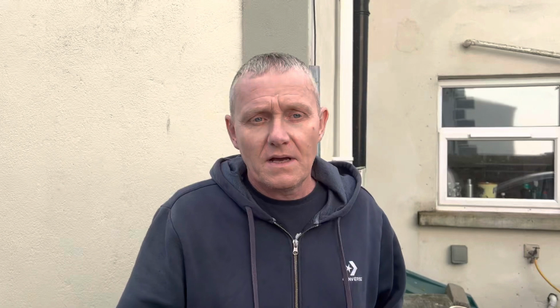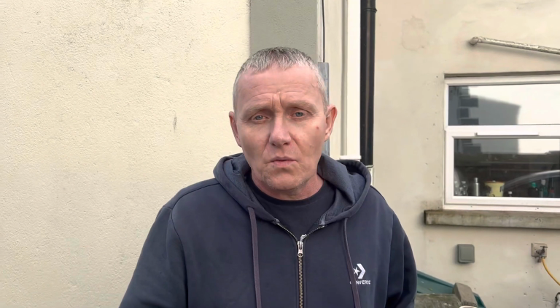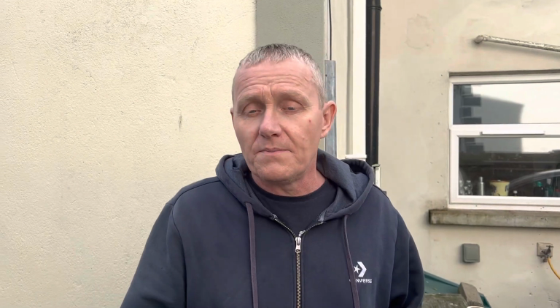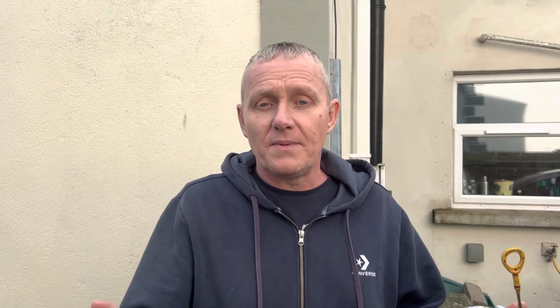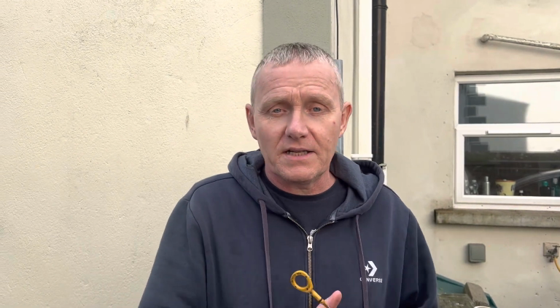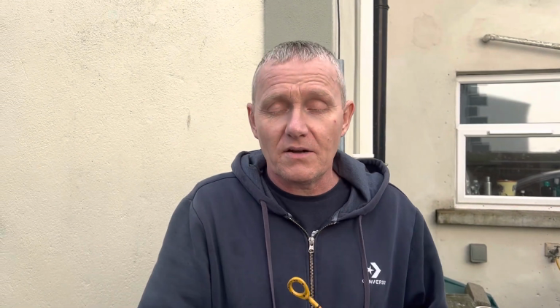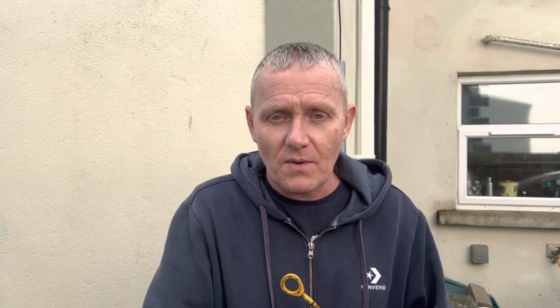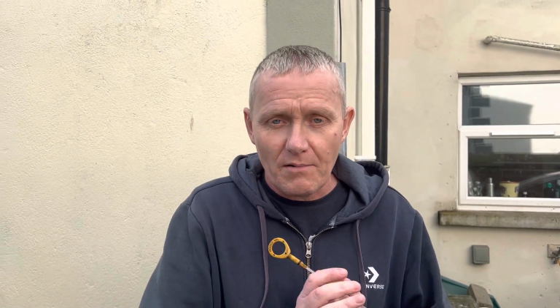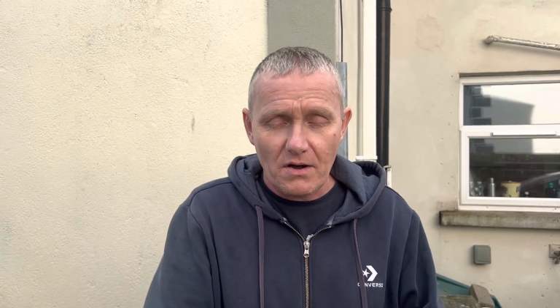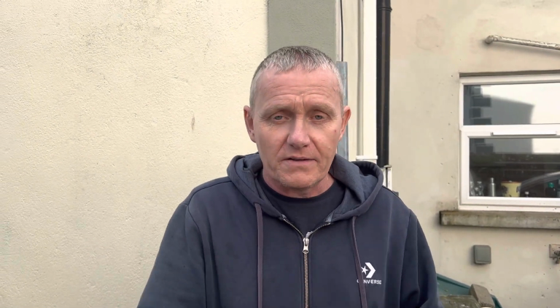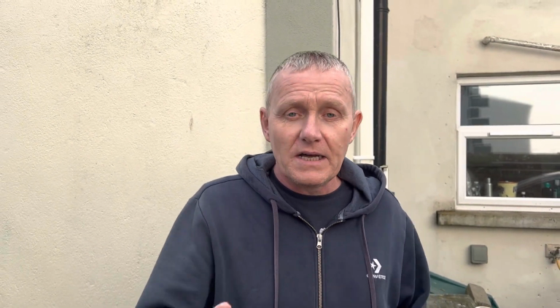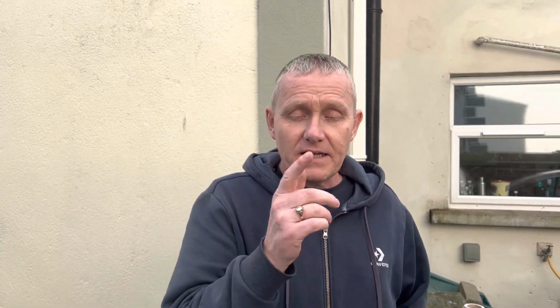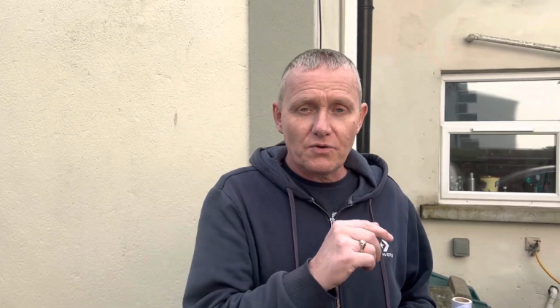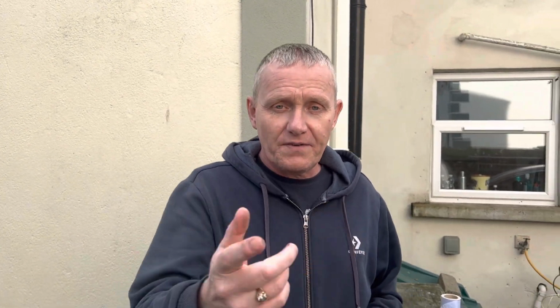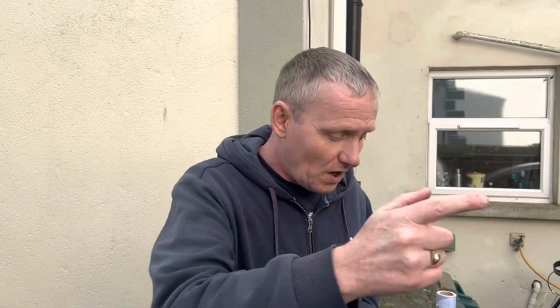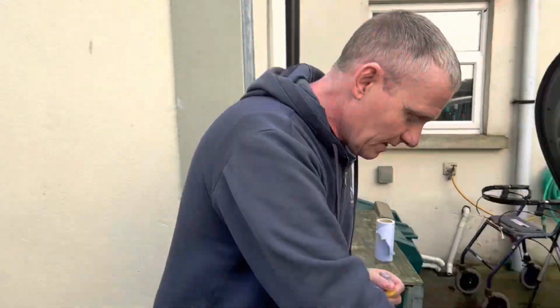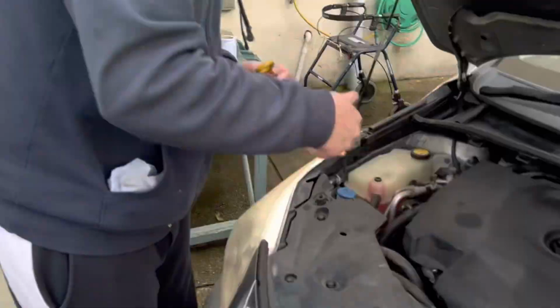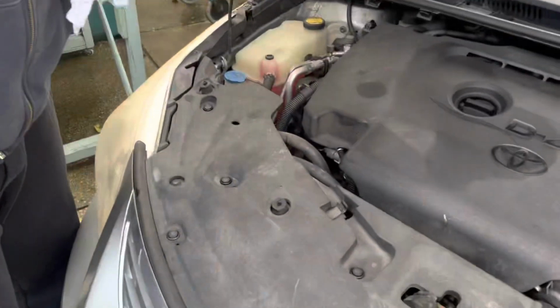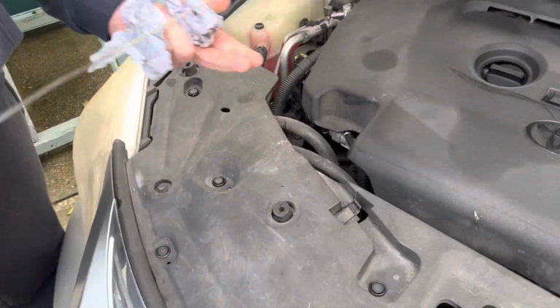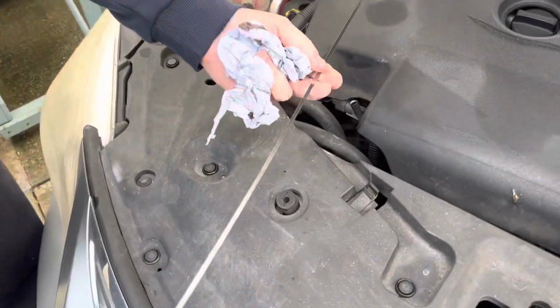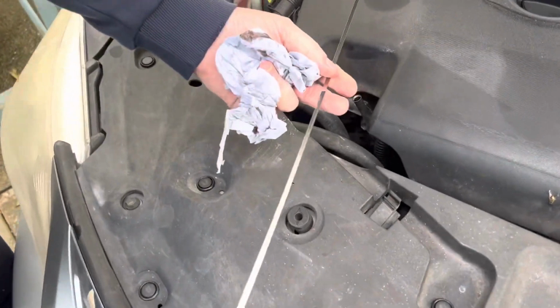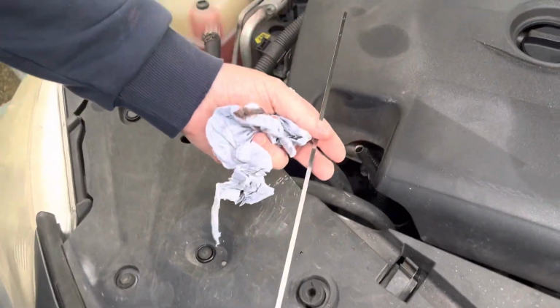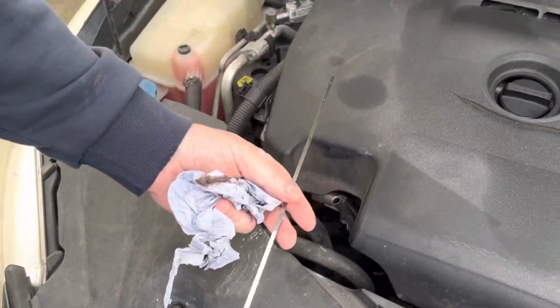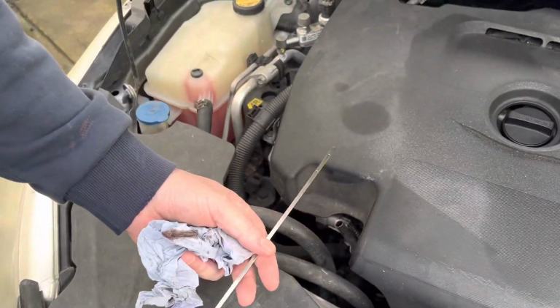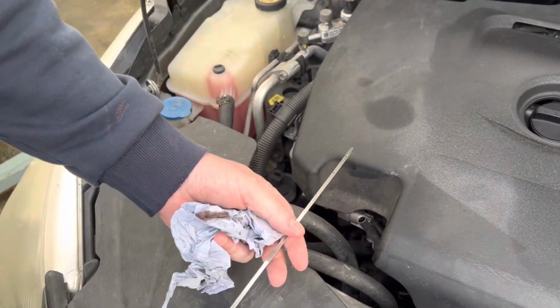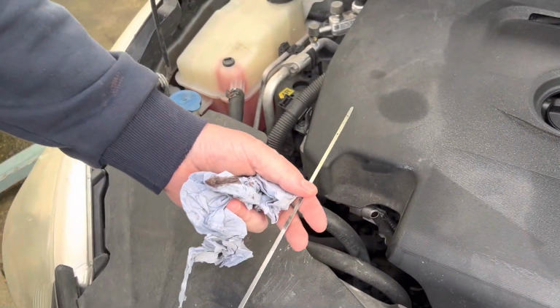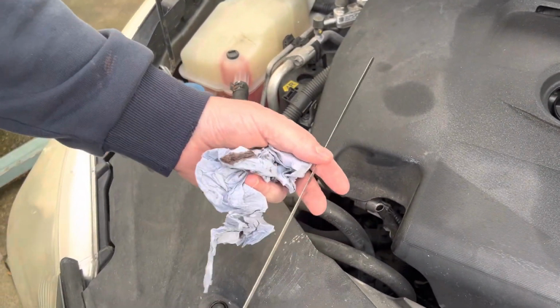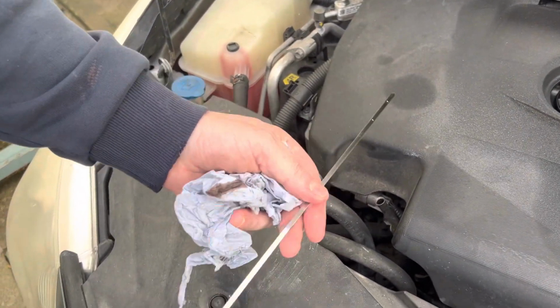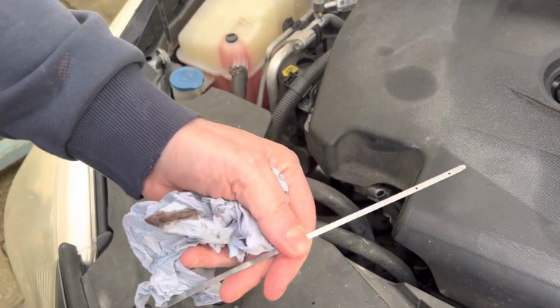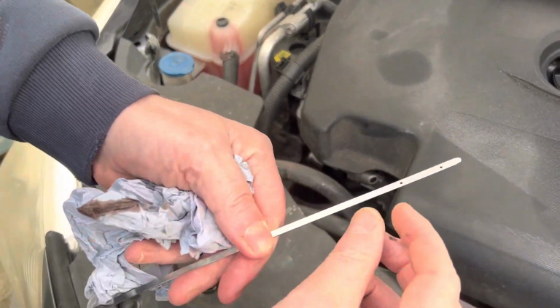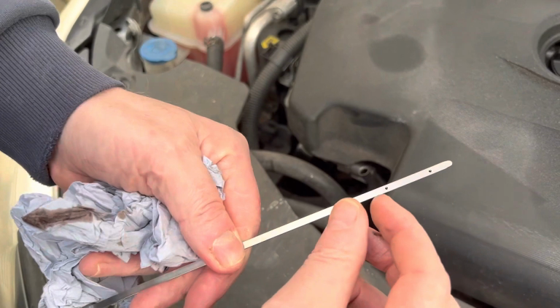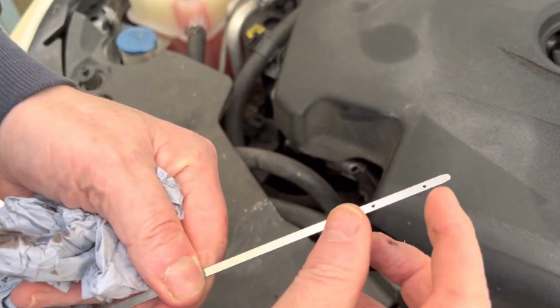Hello, welcome back to my channel CarDIY Repair Ireland. Today I'm just doing a quick video on the dipstick — dipping the oil and the correct markings where it should be.